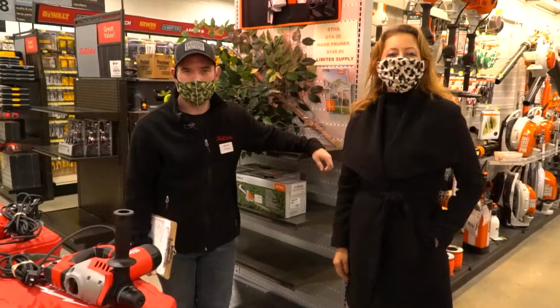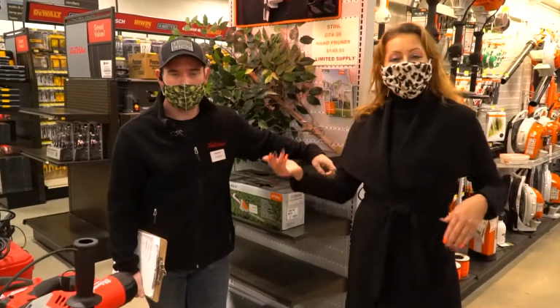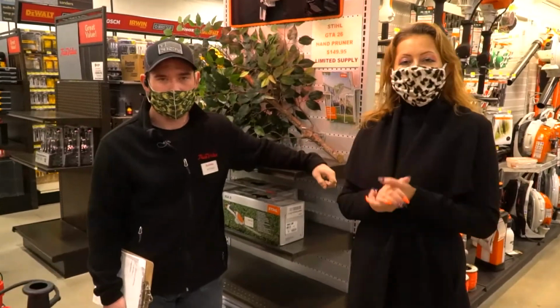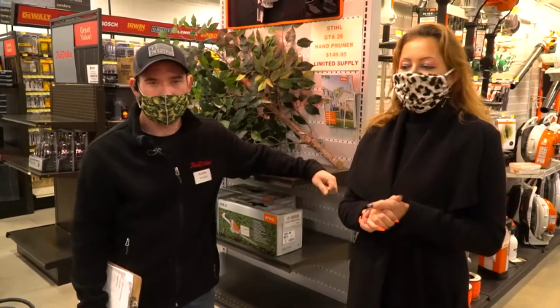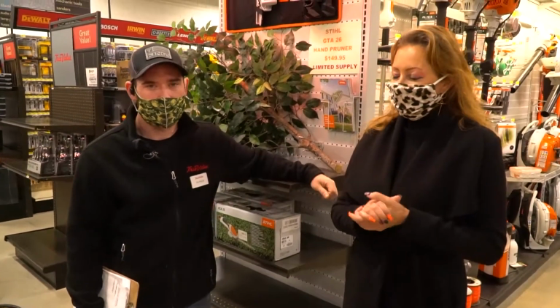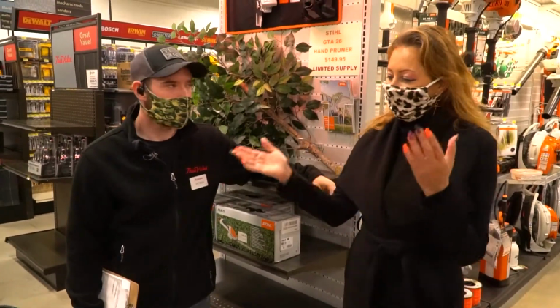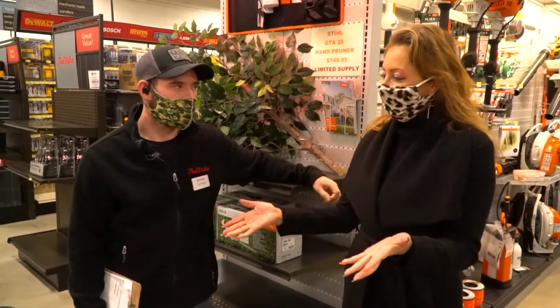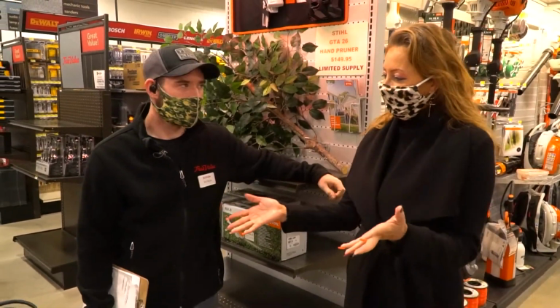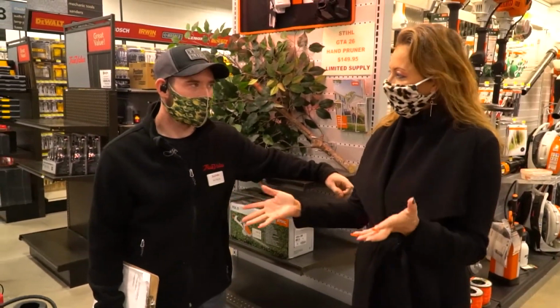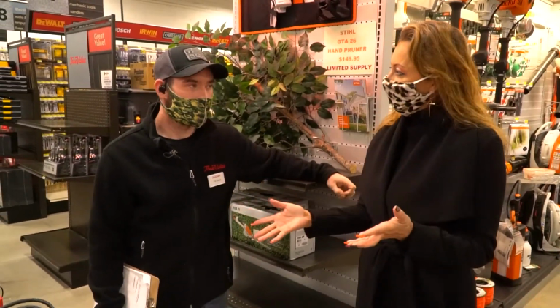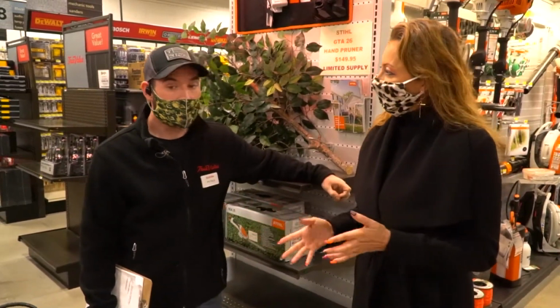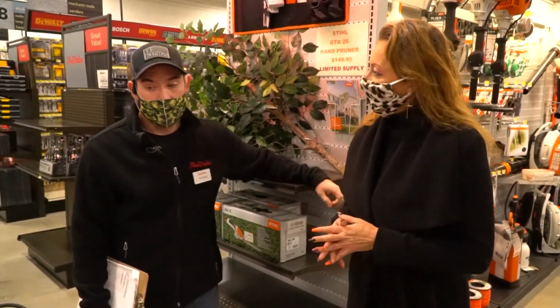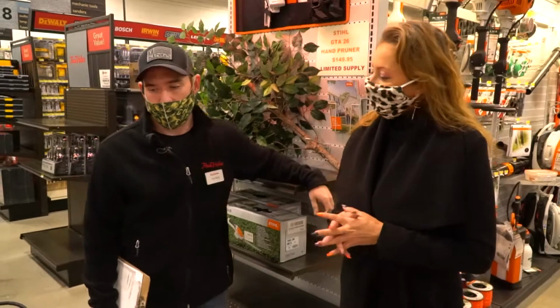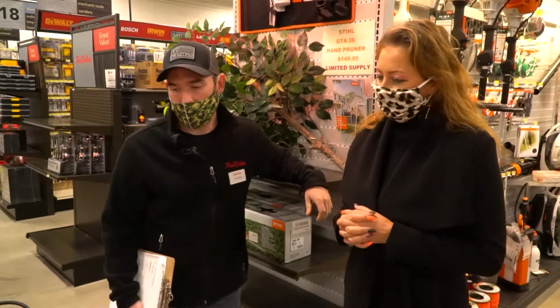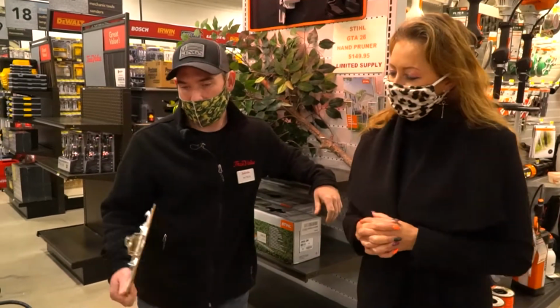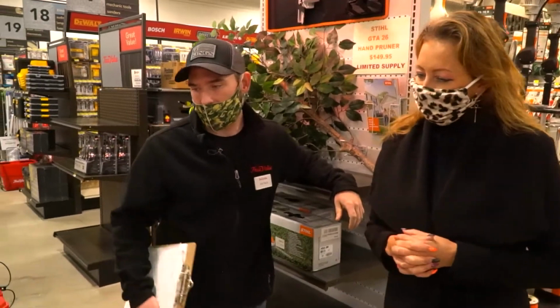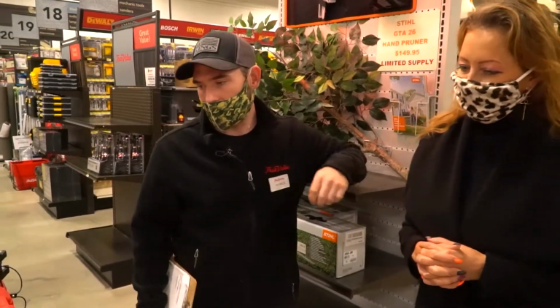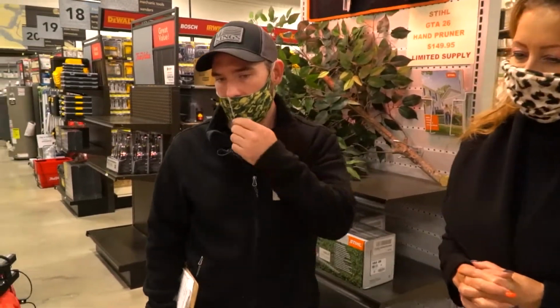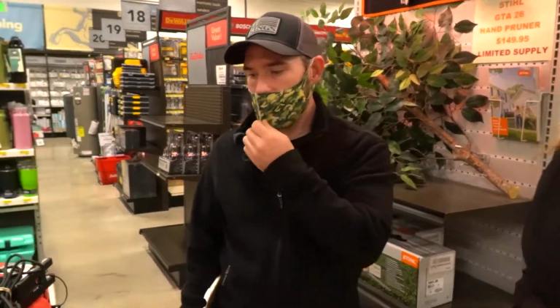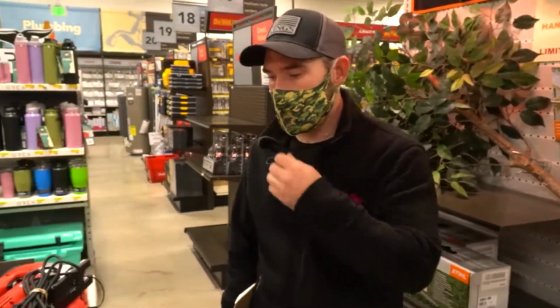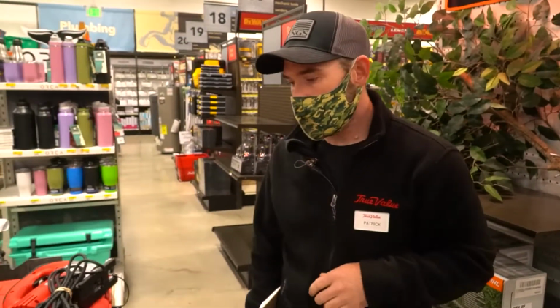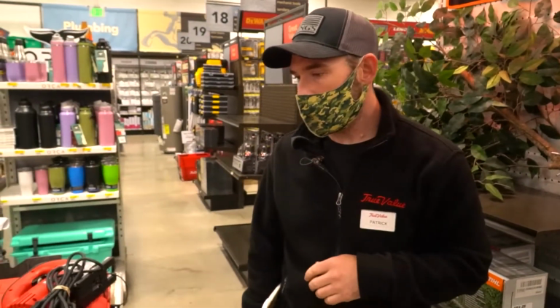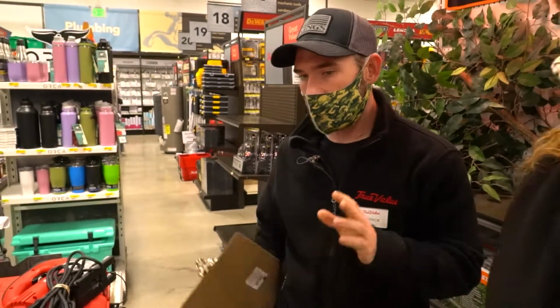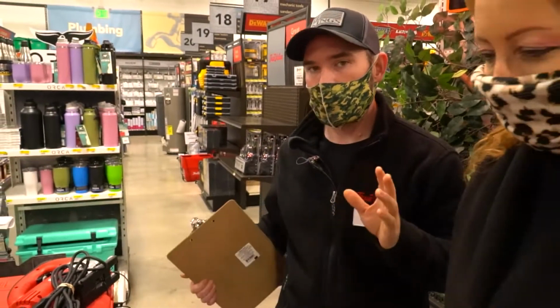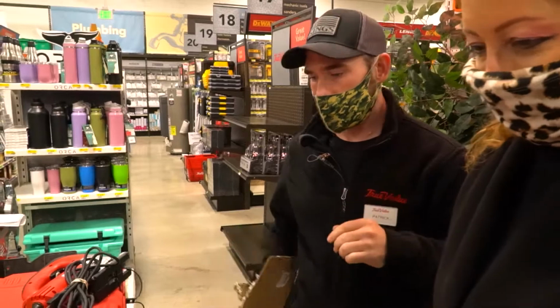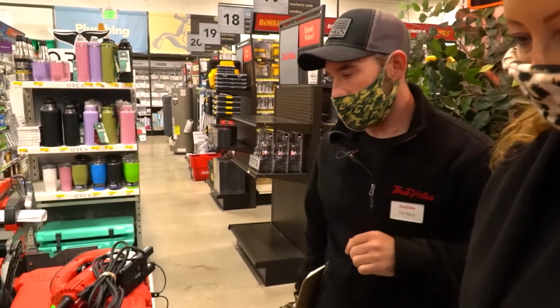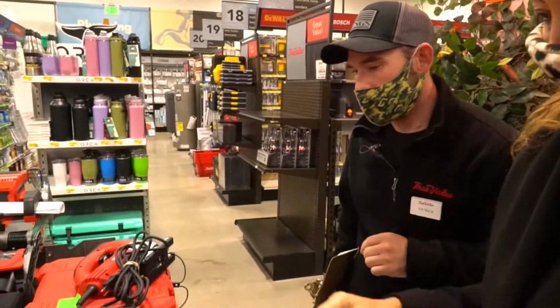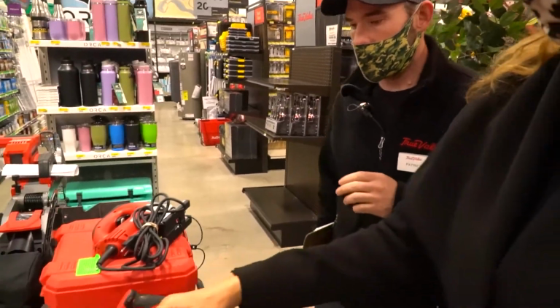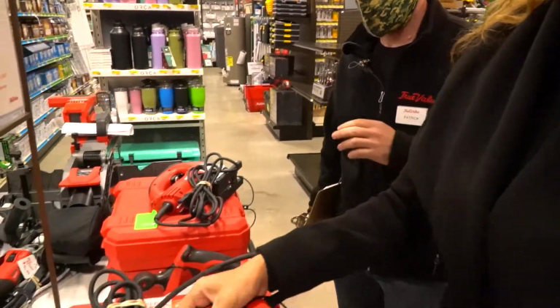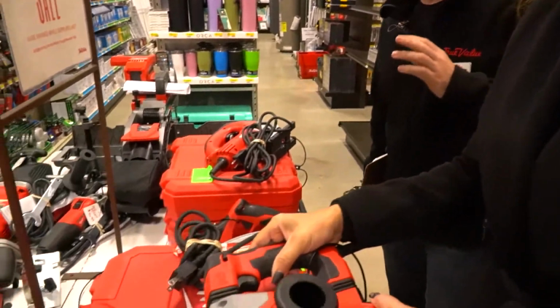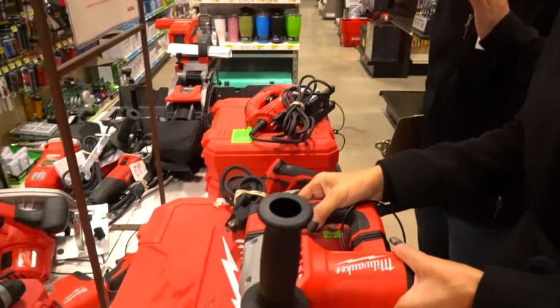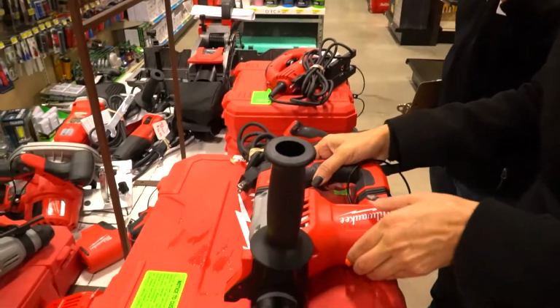Now I'm here with Patrick. What do you have to show and tell us about? So we're looking at Milwaukee here. Milwaukee's got a huge sale going right now. These are some major power tools here.